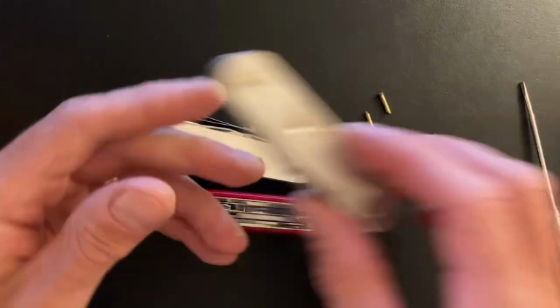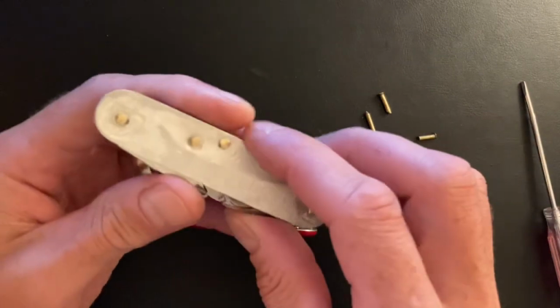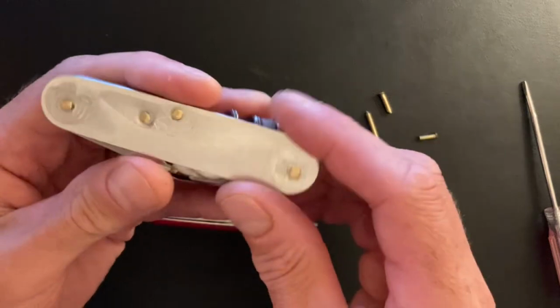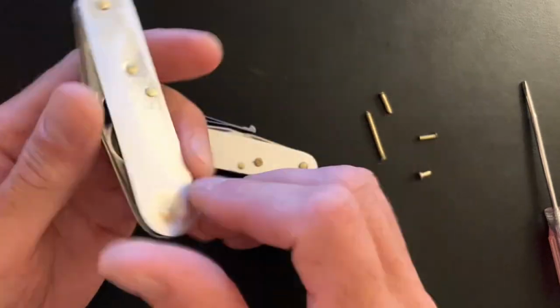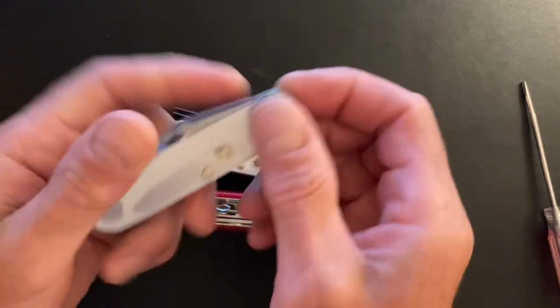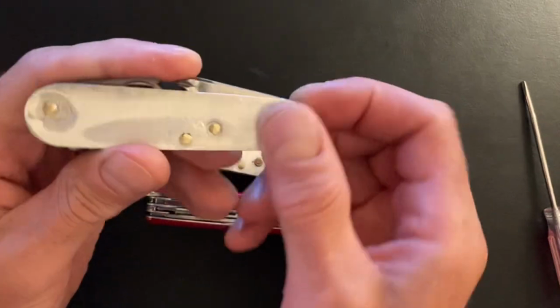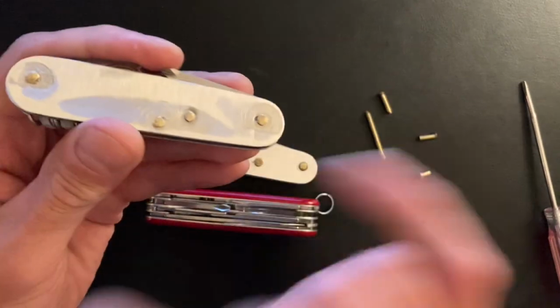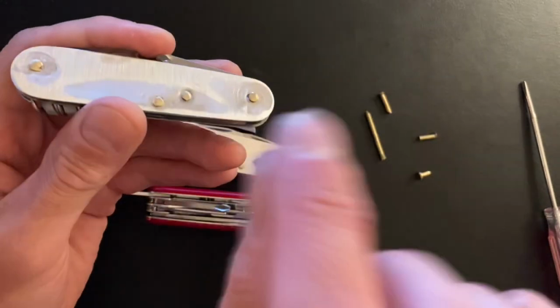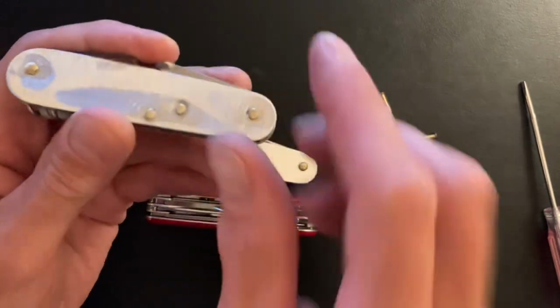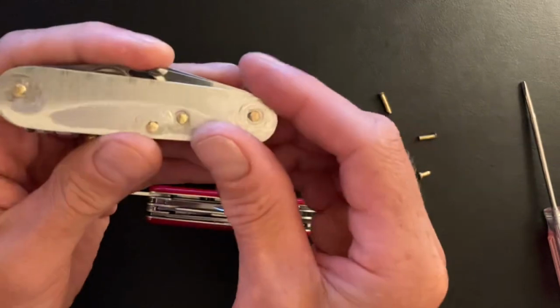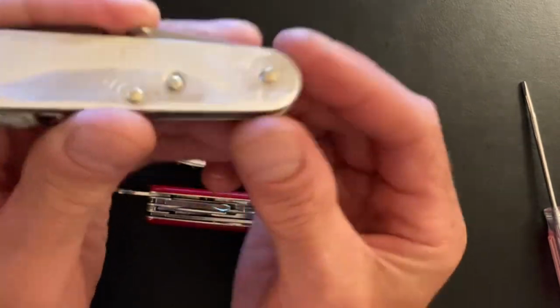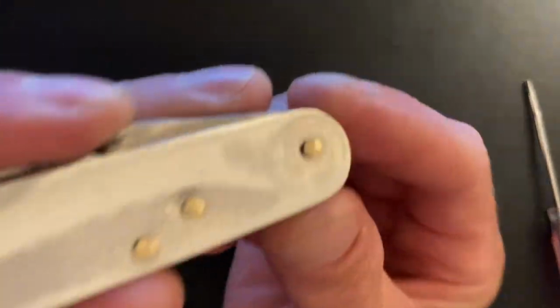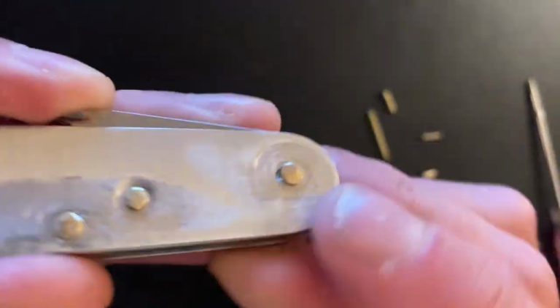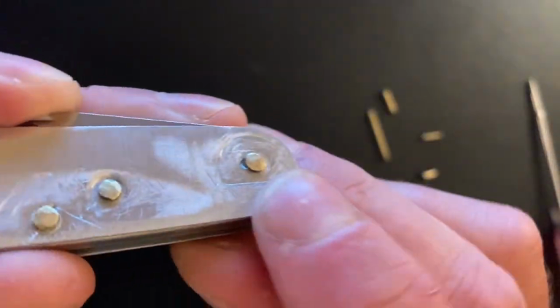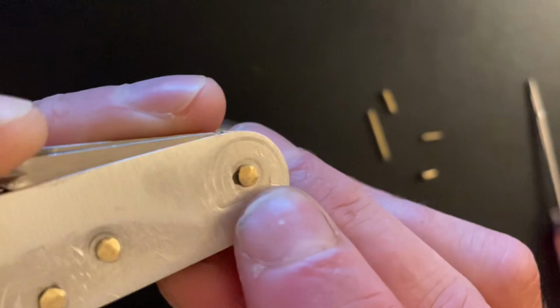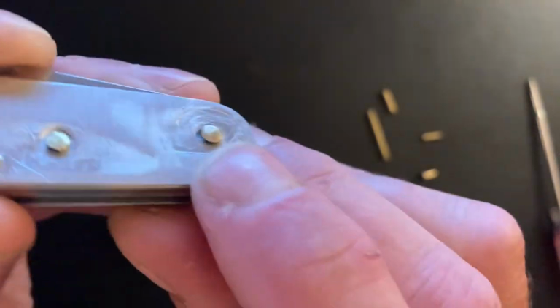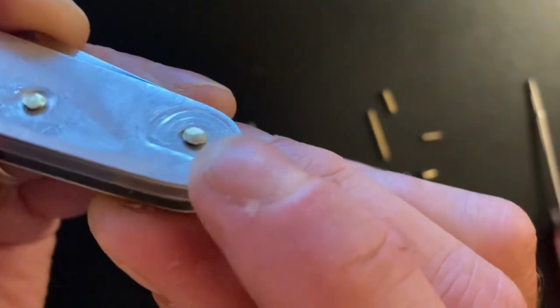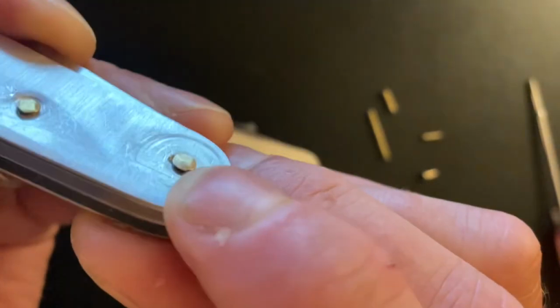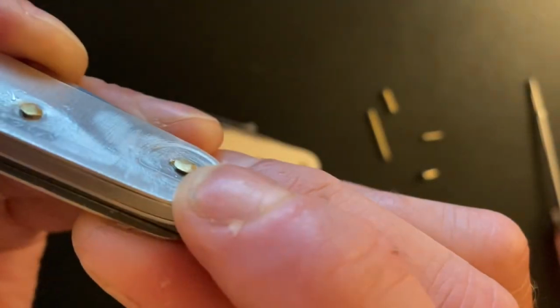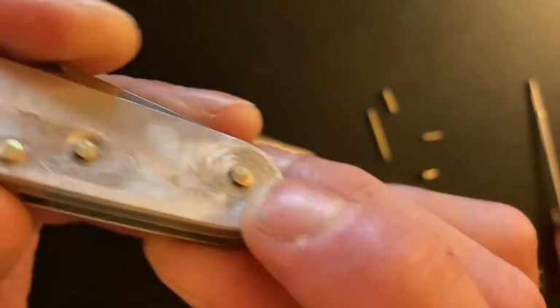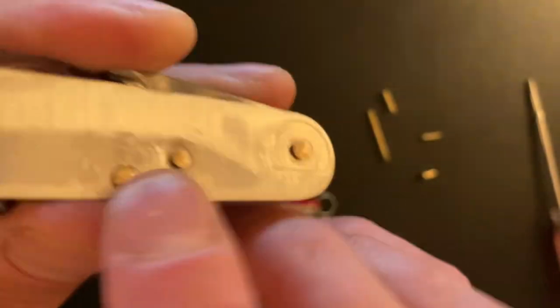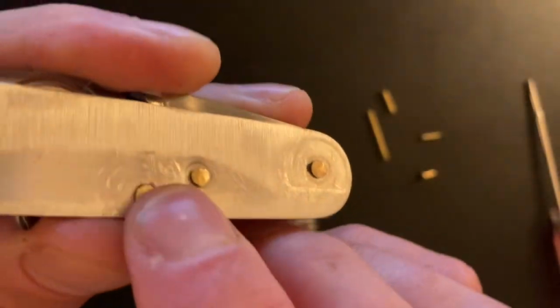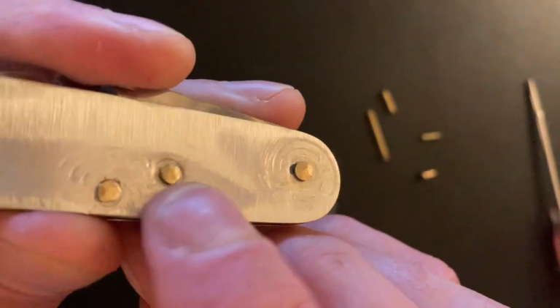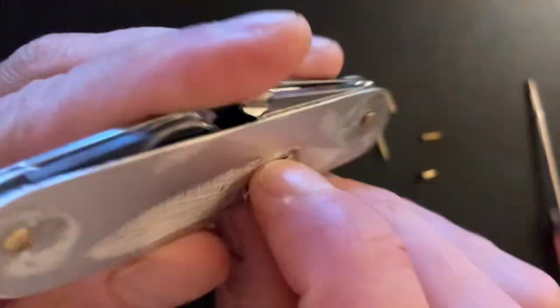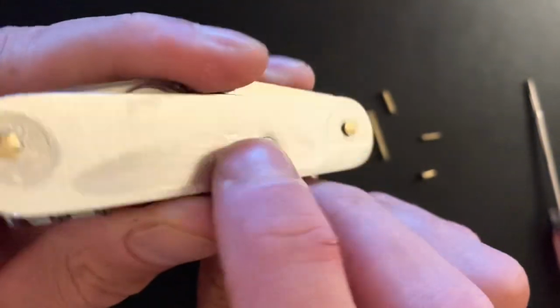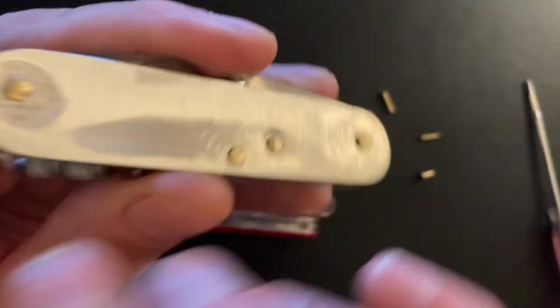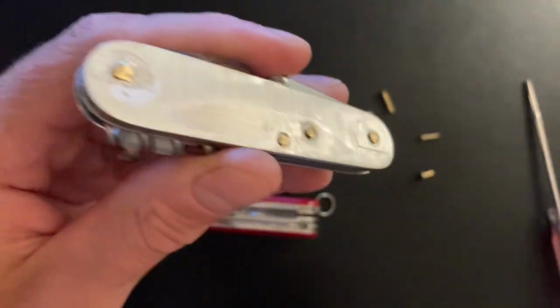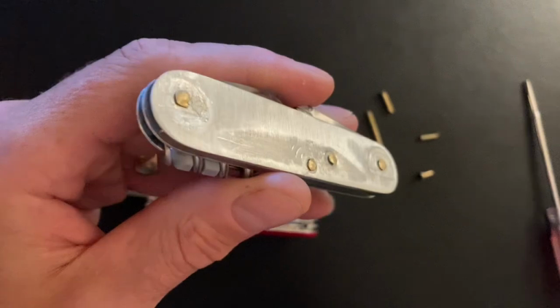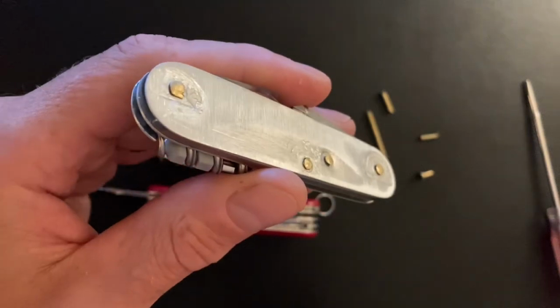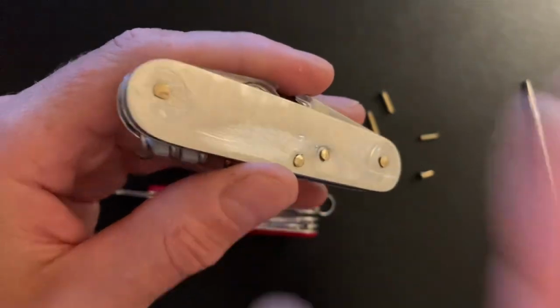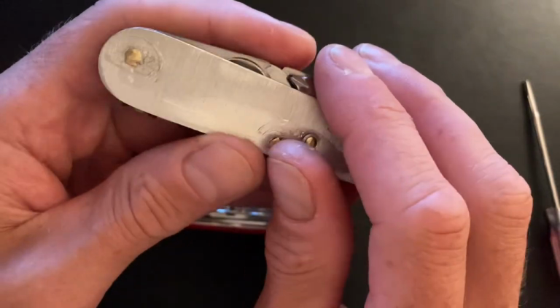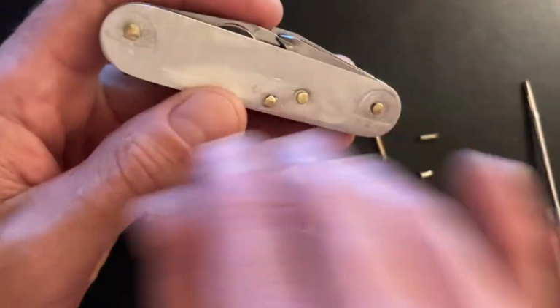Then just take a ball-peen hammer — it's got the little round thing on the end — and slowly work that piece of brass down. Don't even bother with the bushings. Don't frustrate yourself with that.